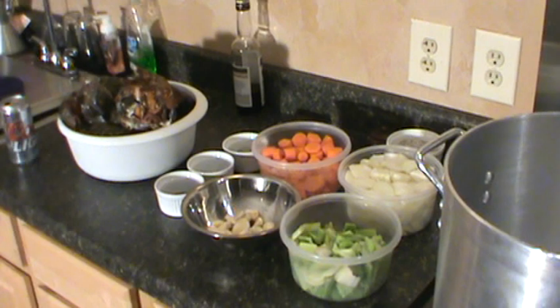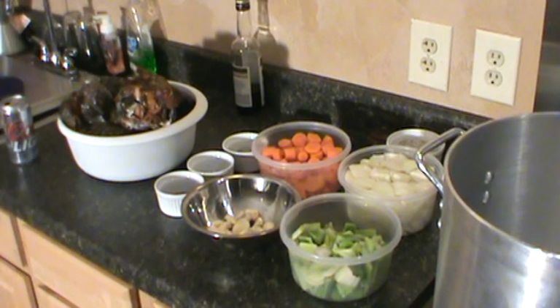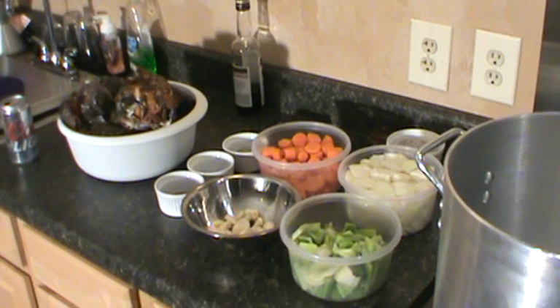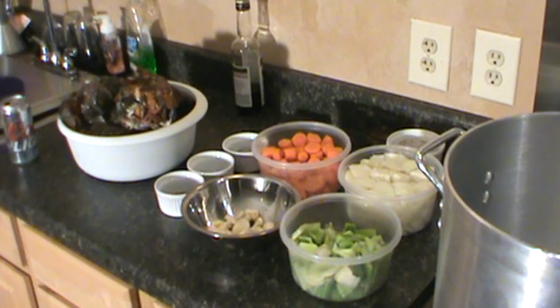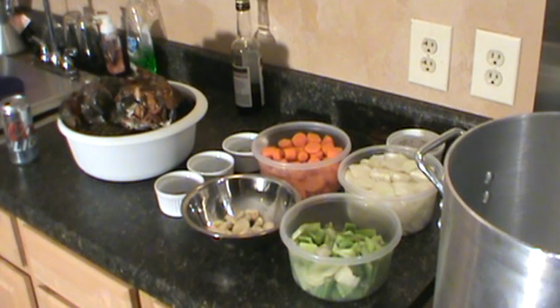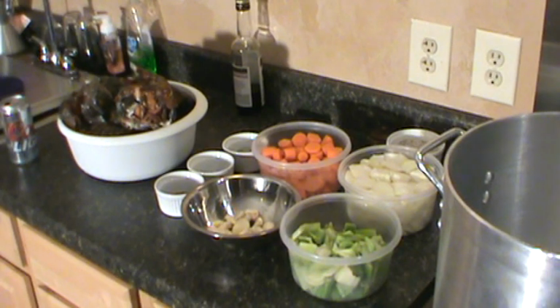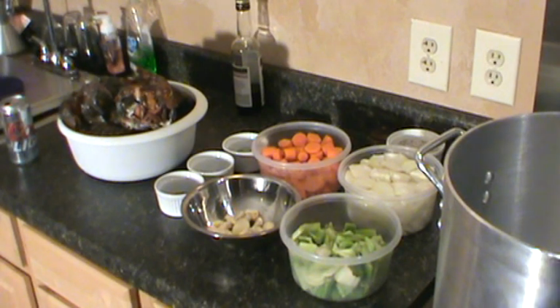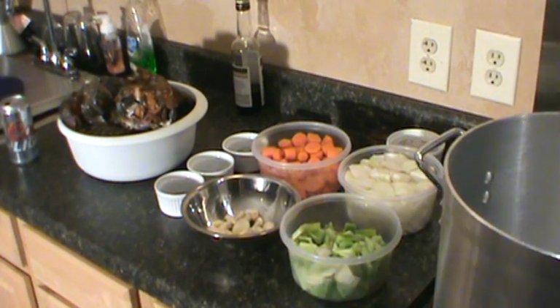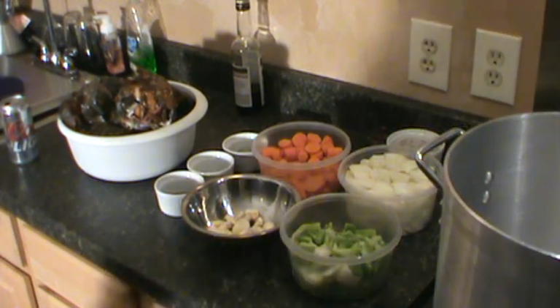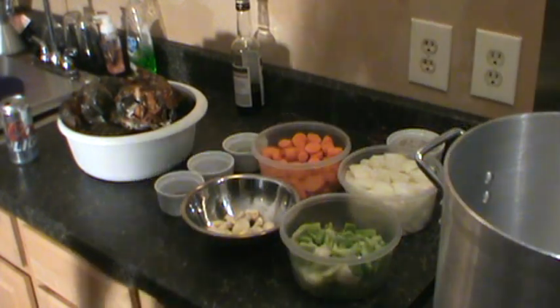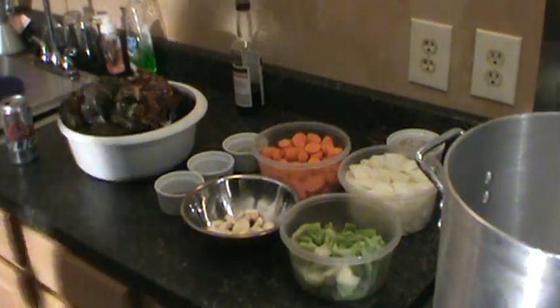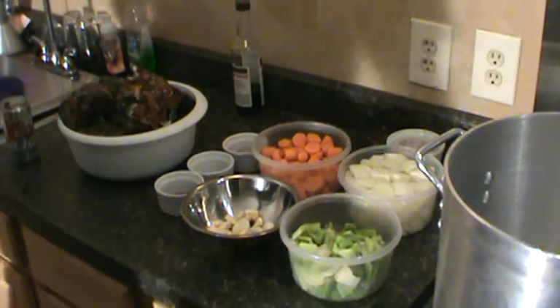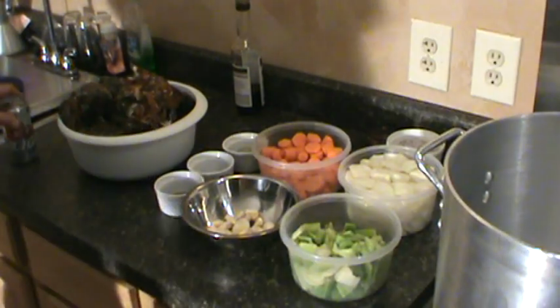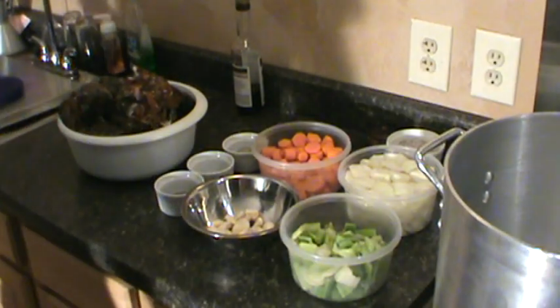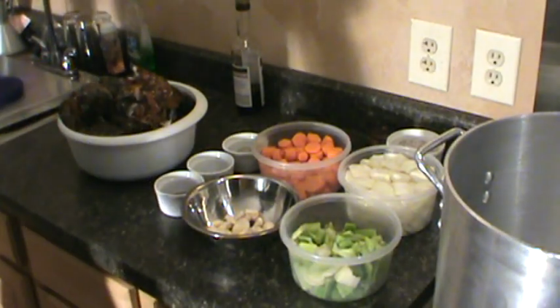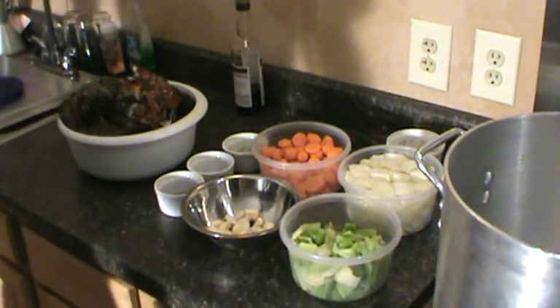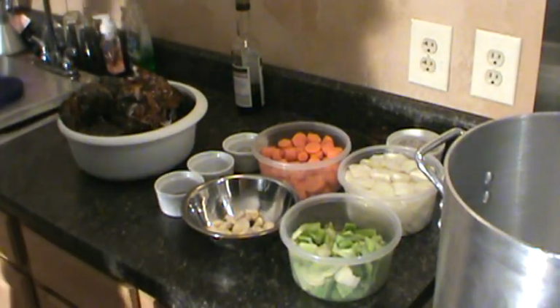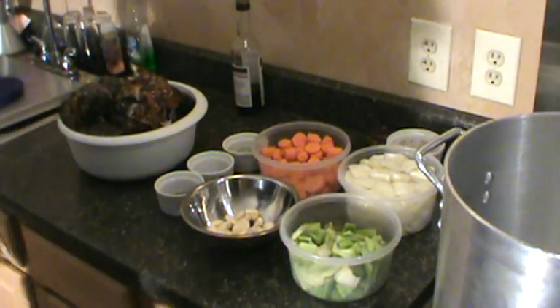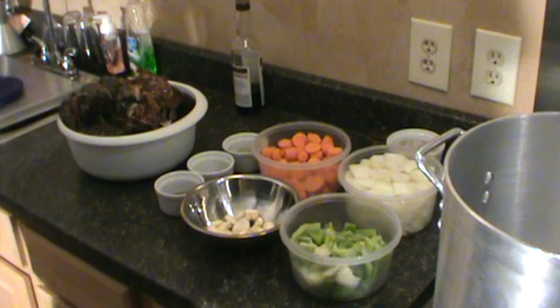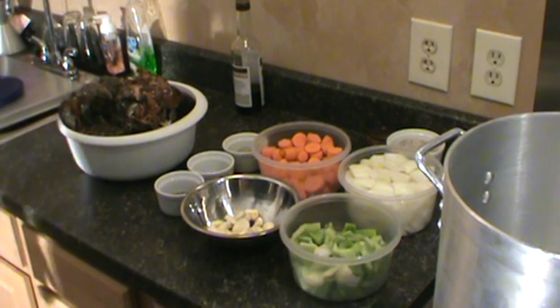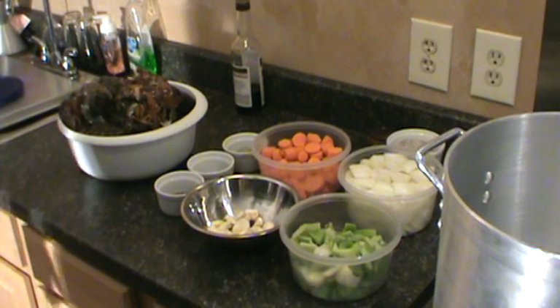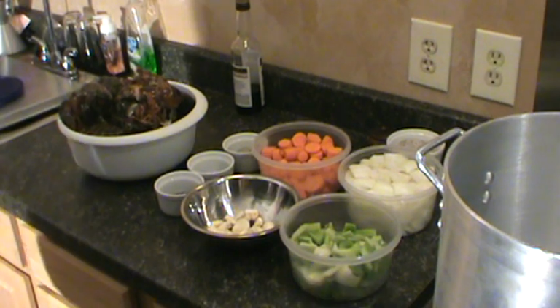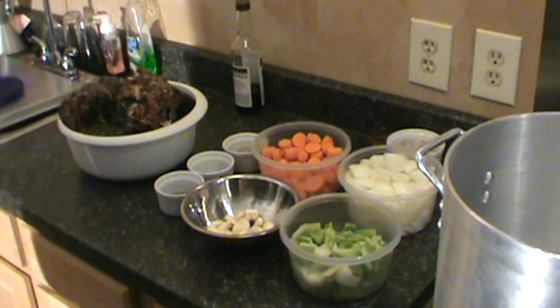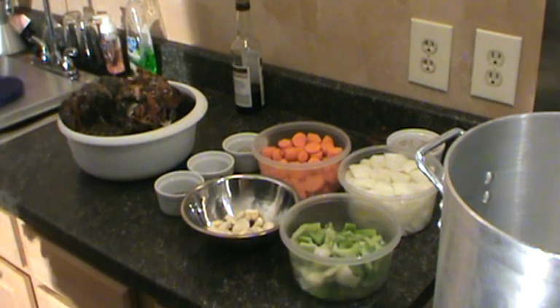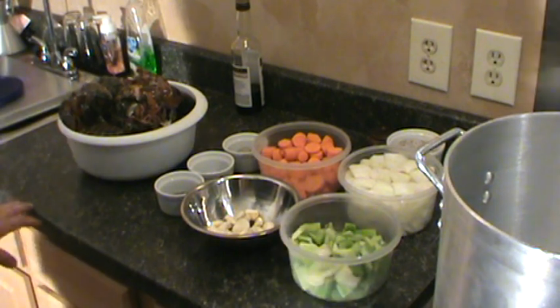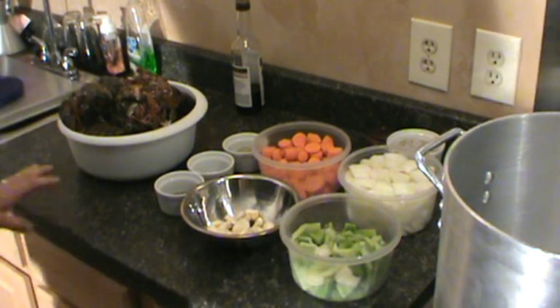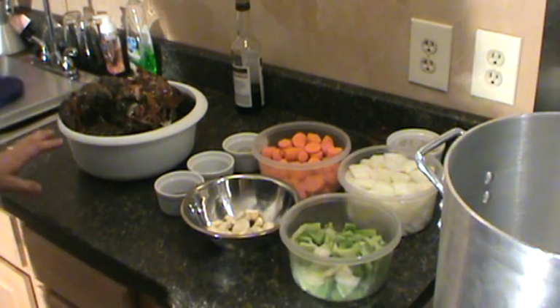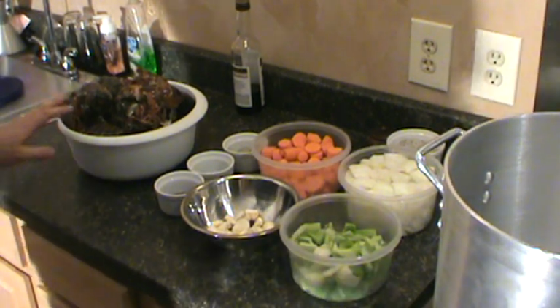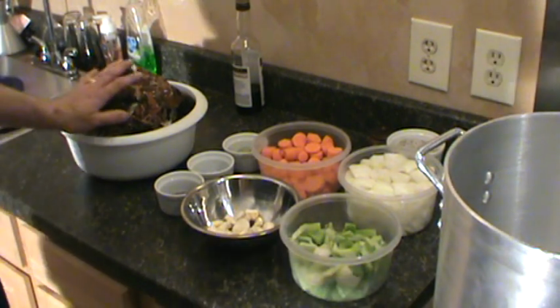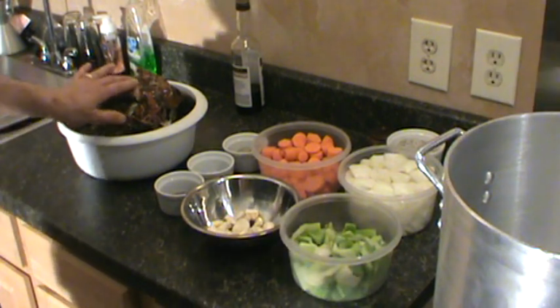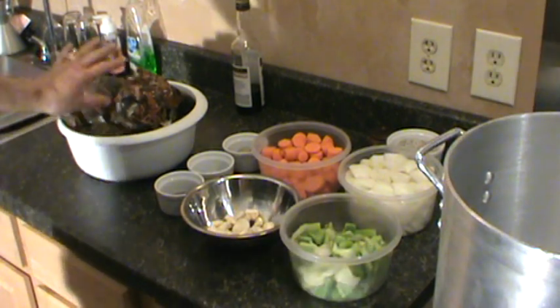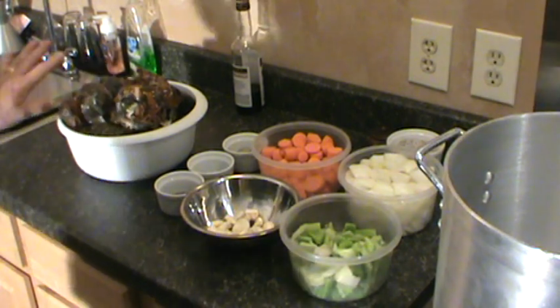Alright, base of the gourmet — we're going to make some lobster stock today. Lobster shell stock, we're making lobster shells.